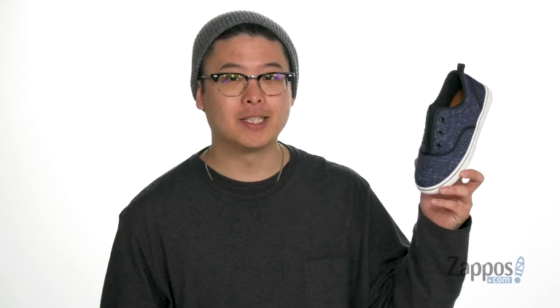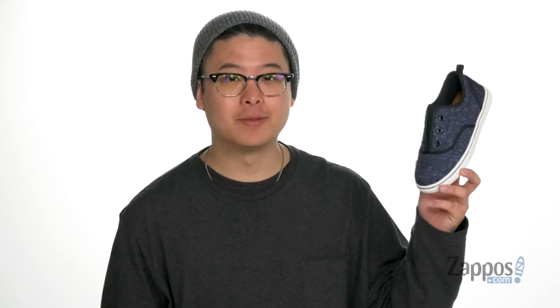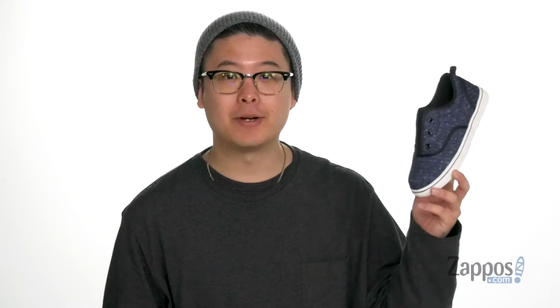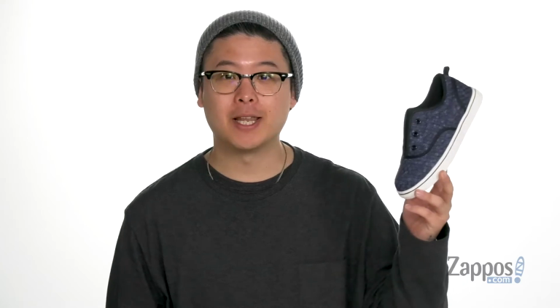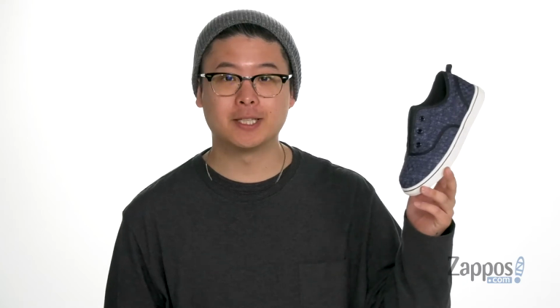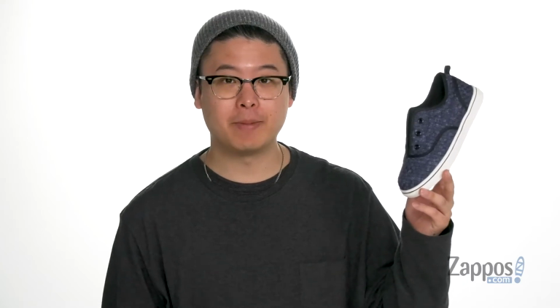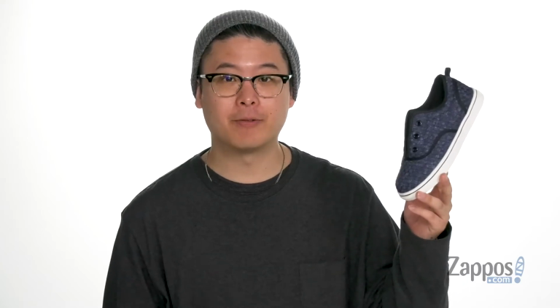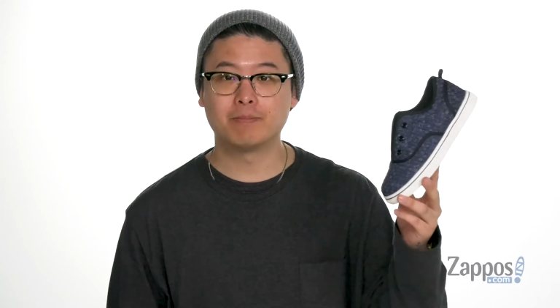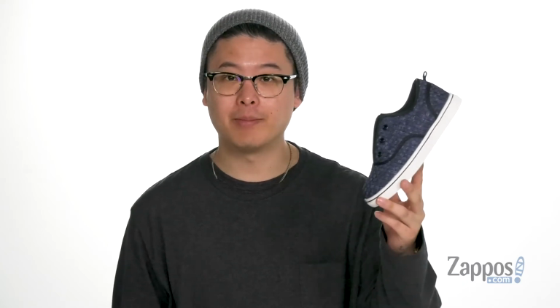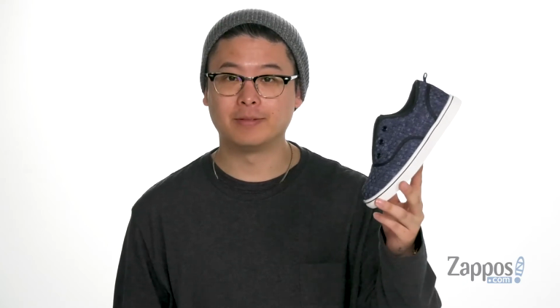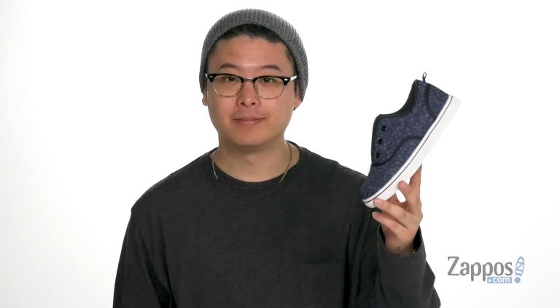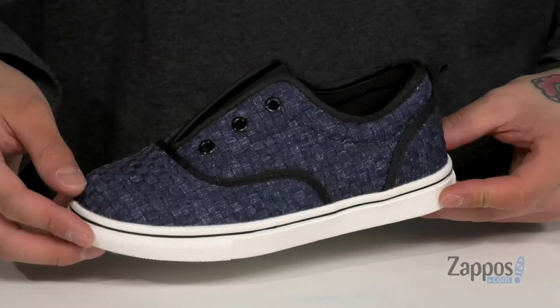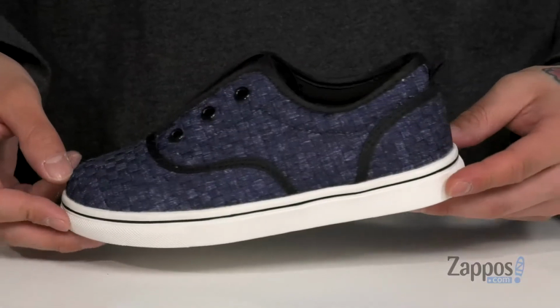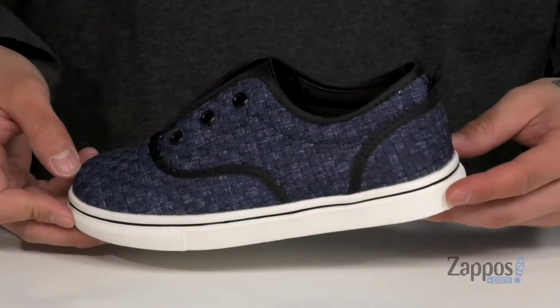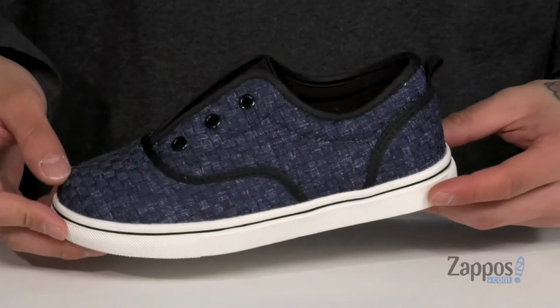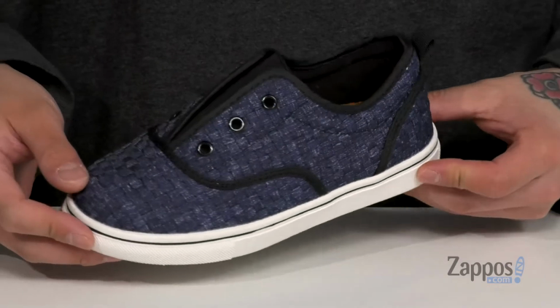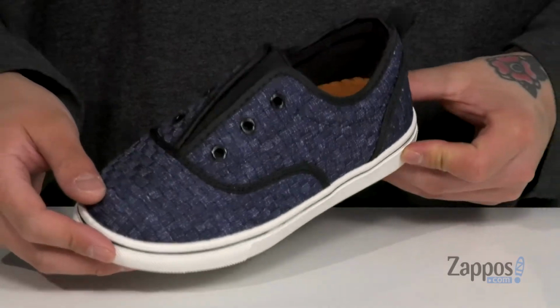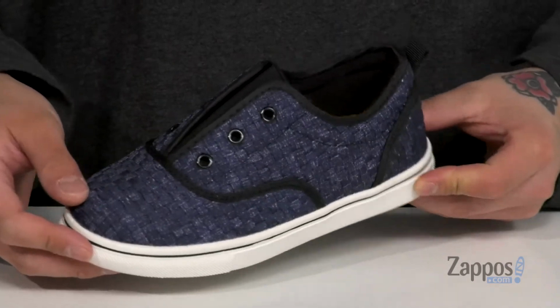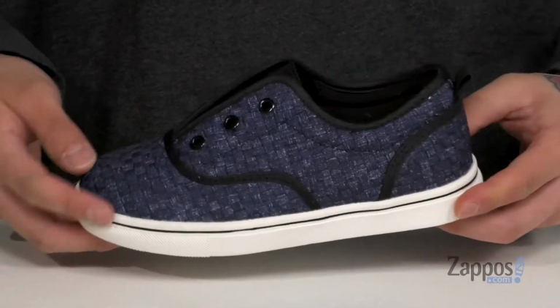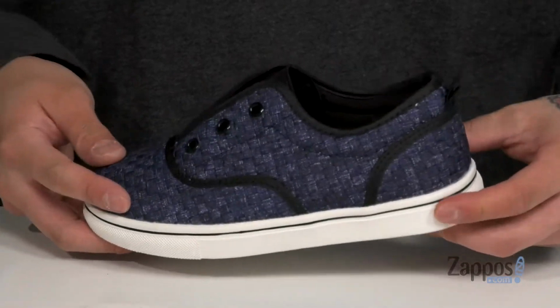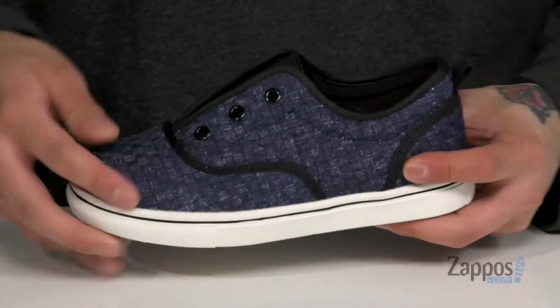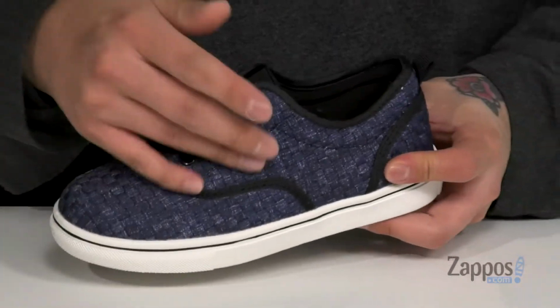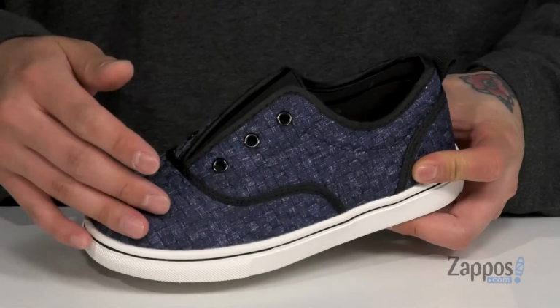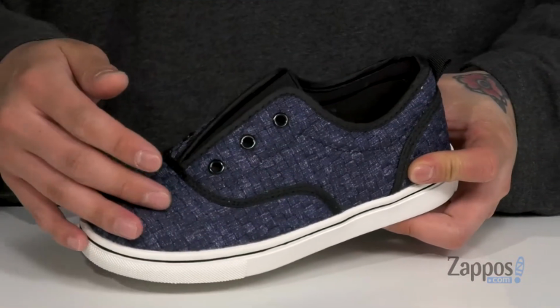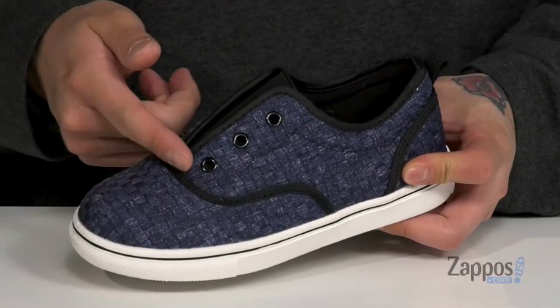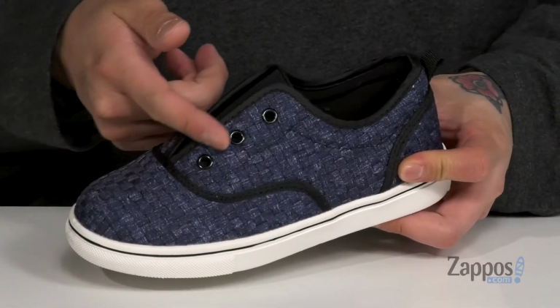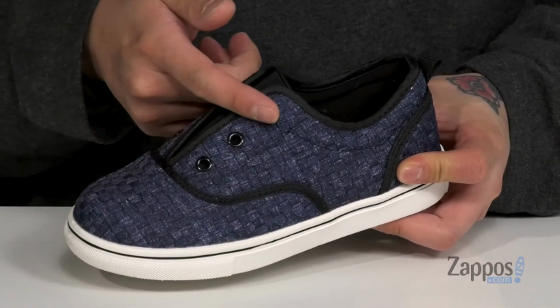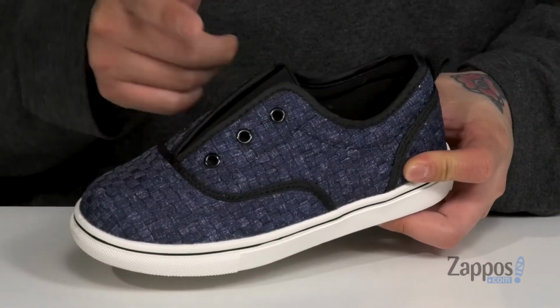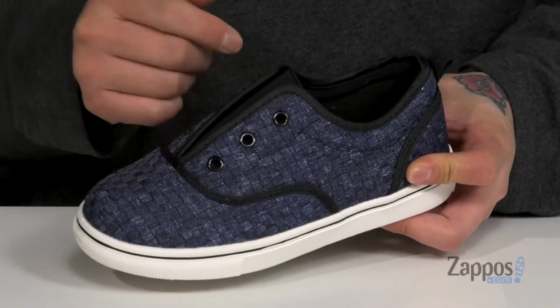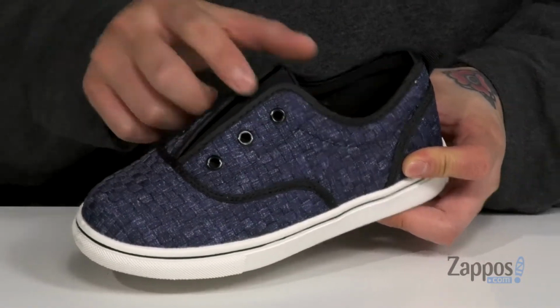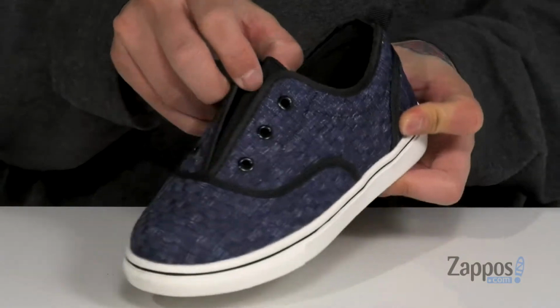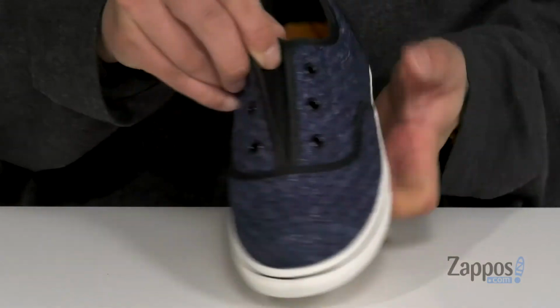Hey, it's Andrew from Zappos and this is Bambino from Bernie Mev. This awesome shoe from Bernie Mev features a very durable fabric upper with a woven detail. Faux lace loops here because you don't need laces, because they've thrown in a stretch panel for an easy and secure fit around the foot.